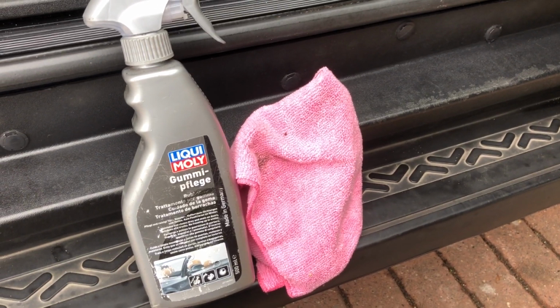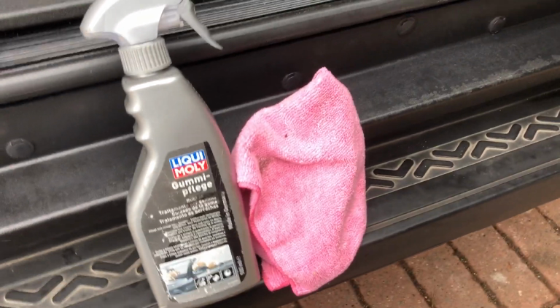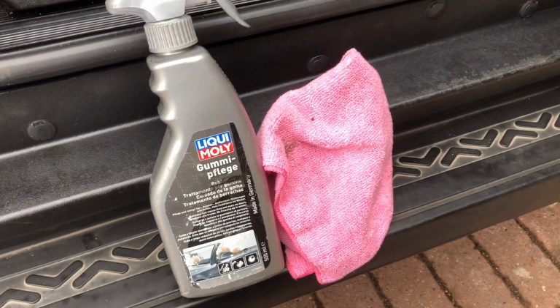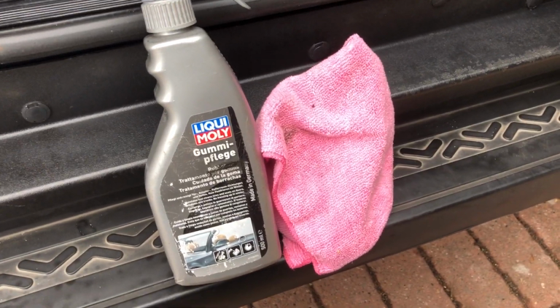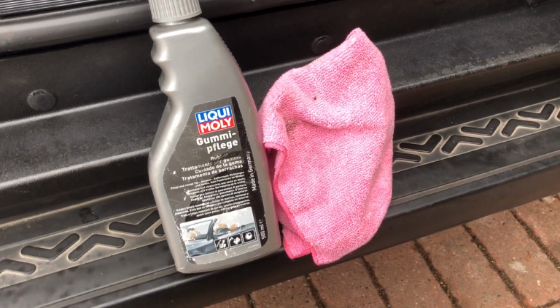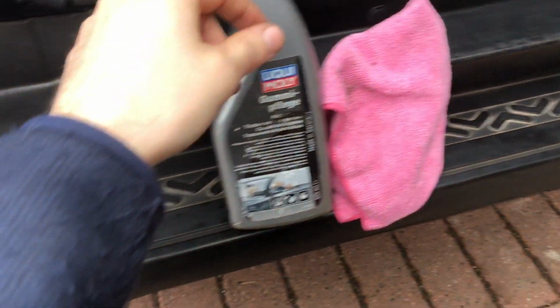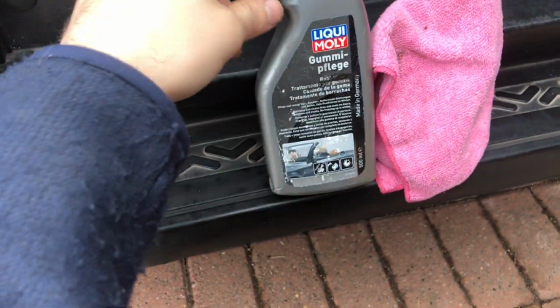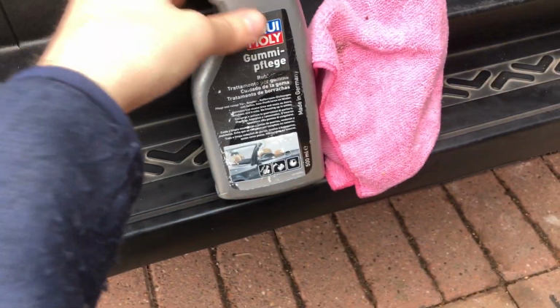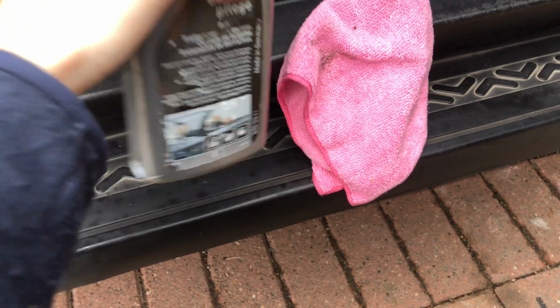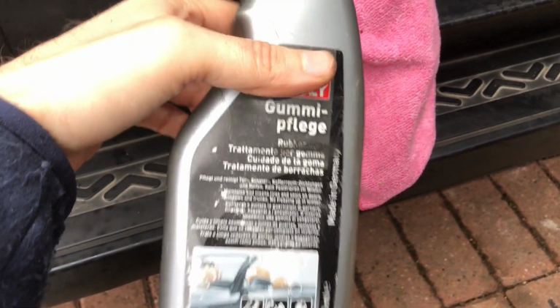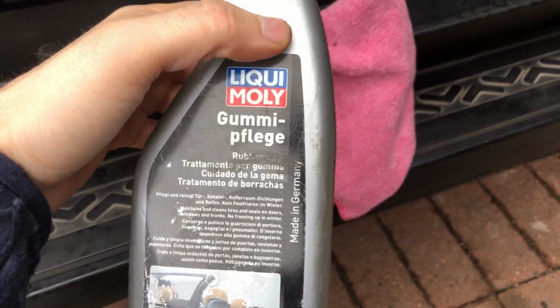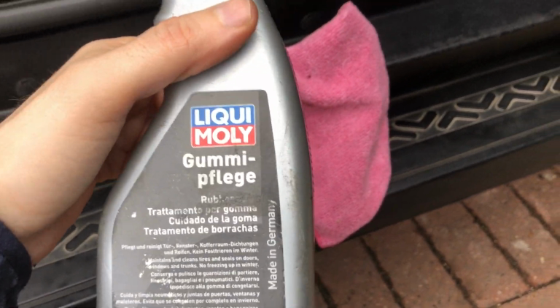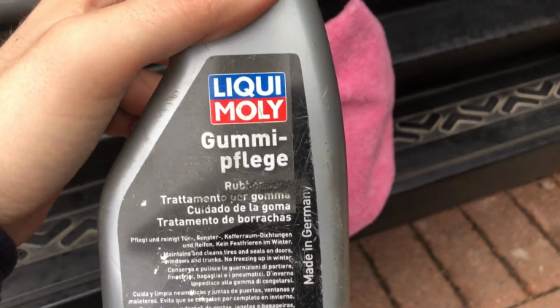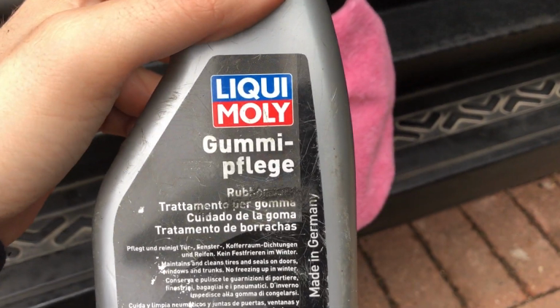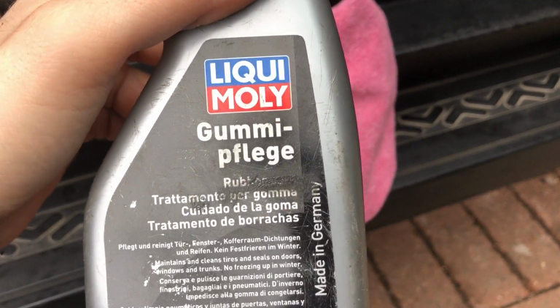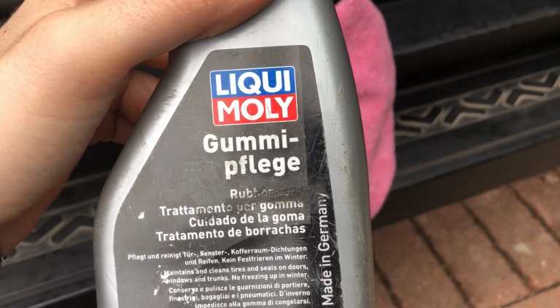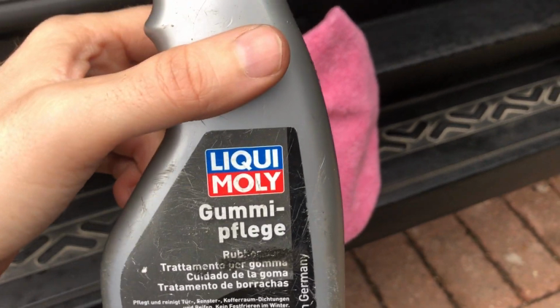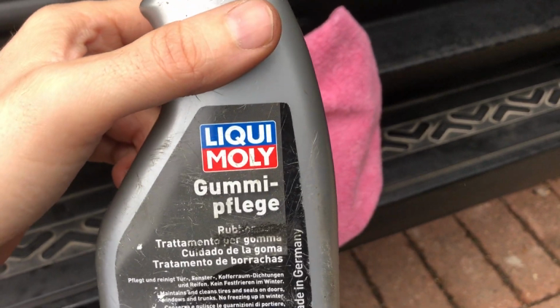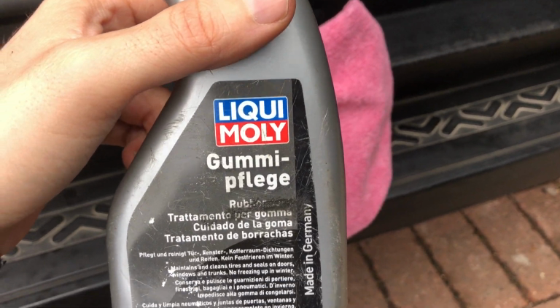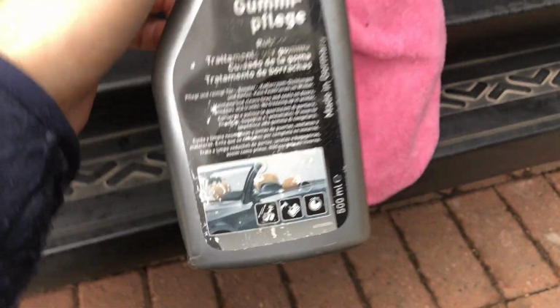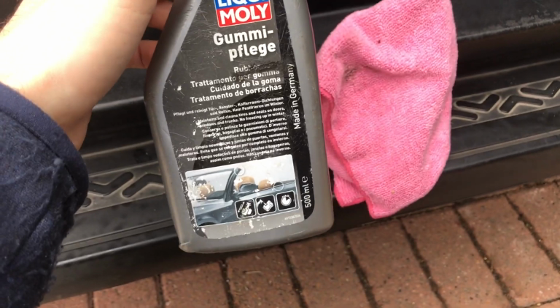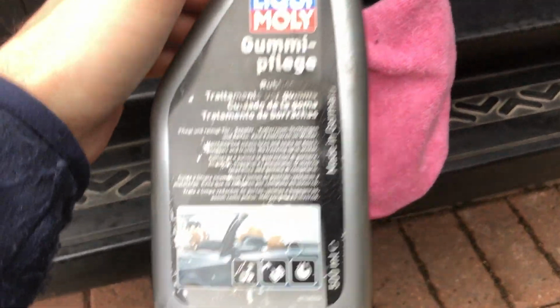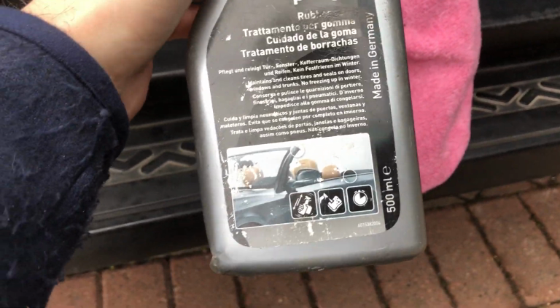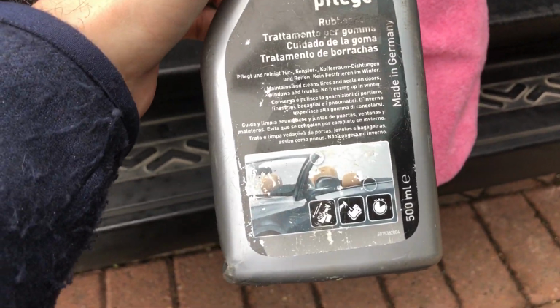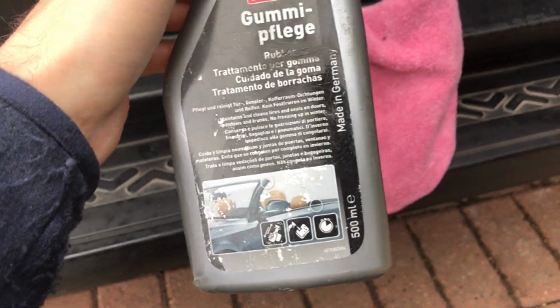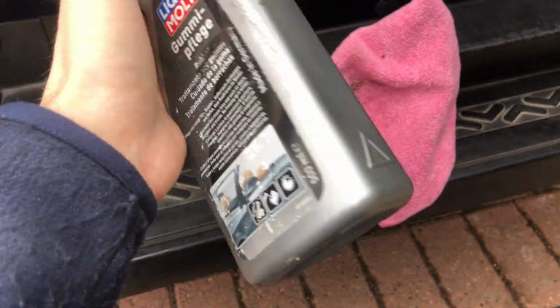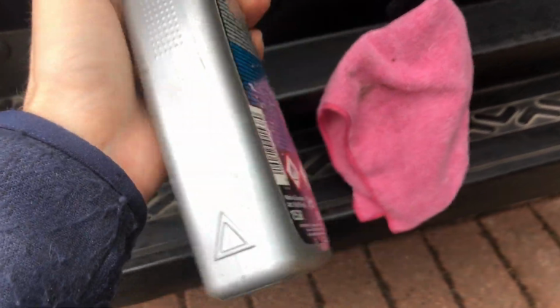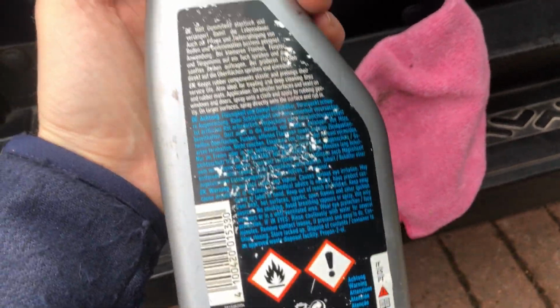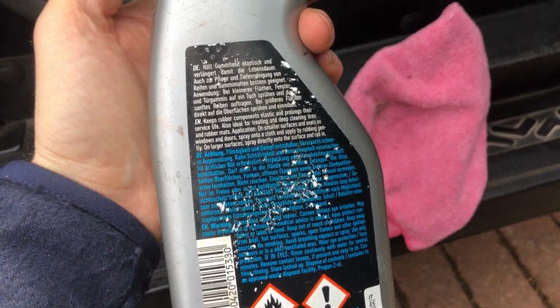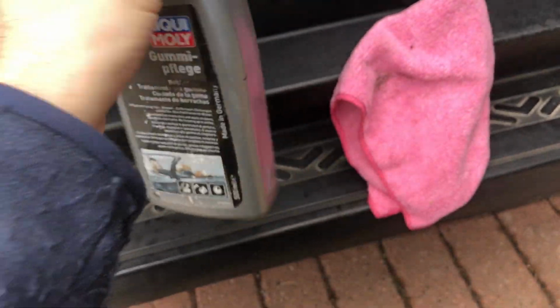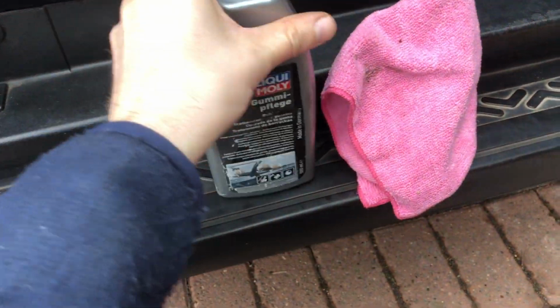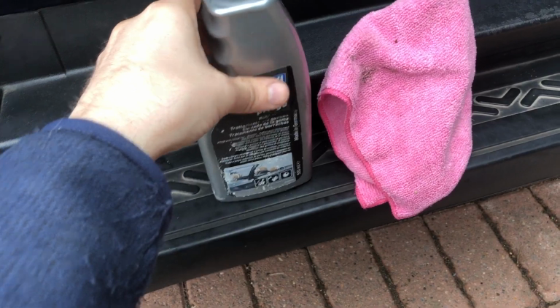Hello, Daniel here, and welcome back to another one of my product review videos. In today's video we're looking at this Gummy Pledge made by Liqui Moly. It's basically a rubber treatment cleaner and nourisher.